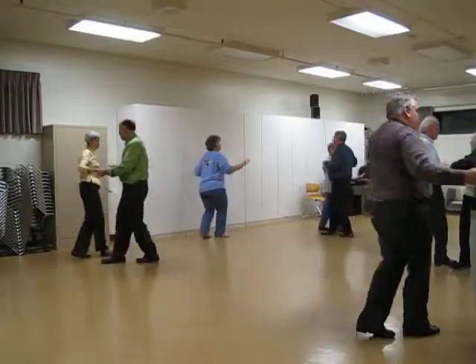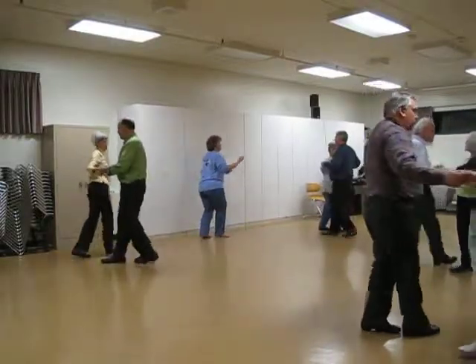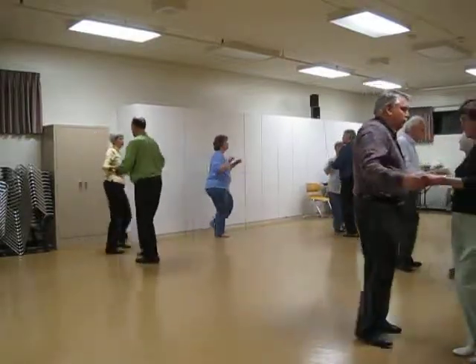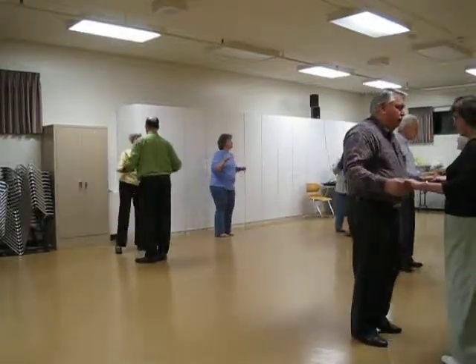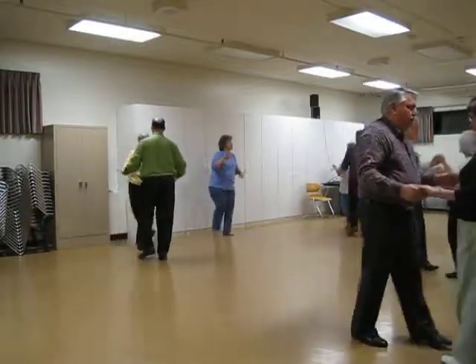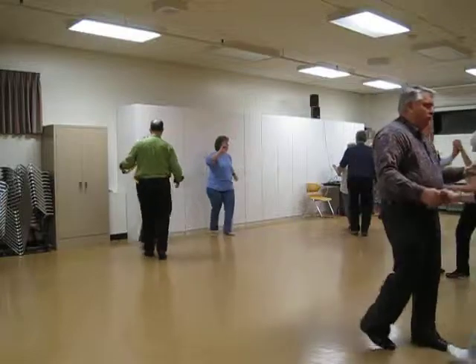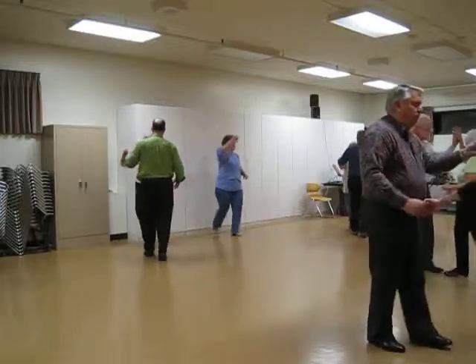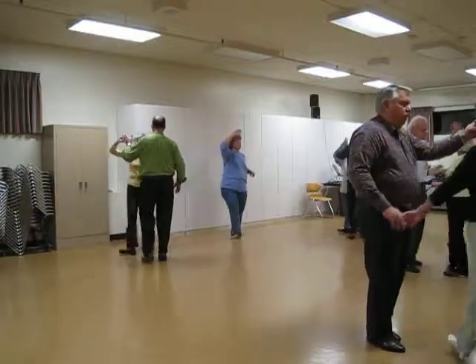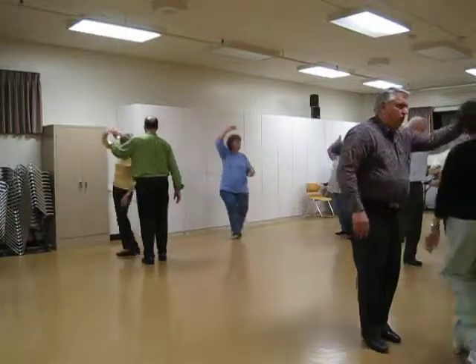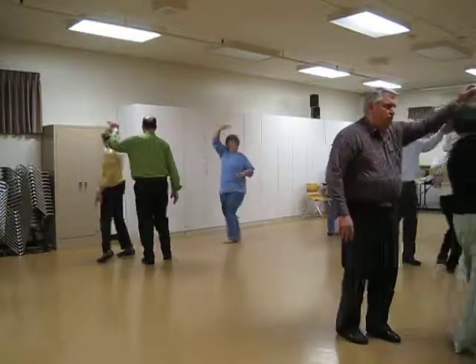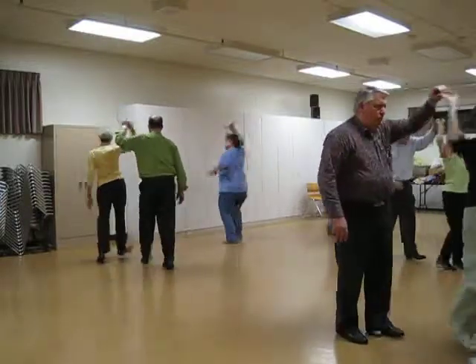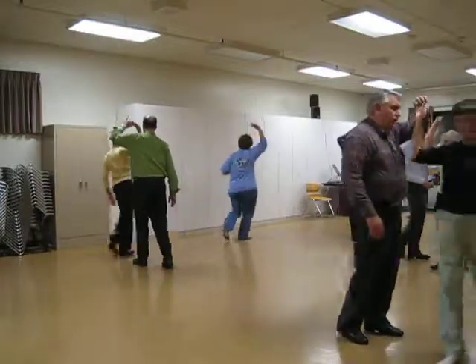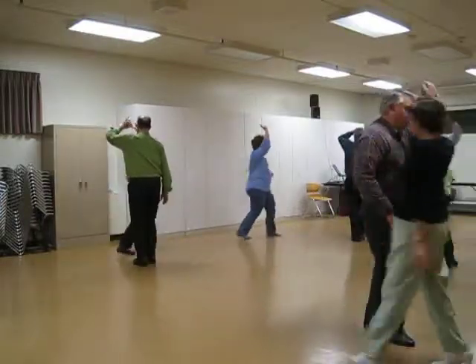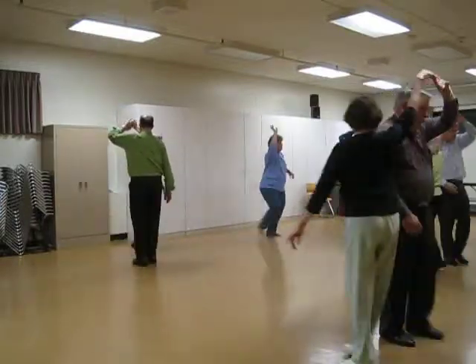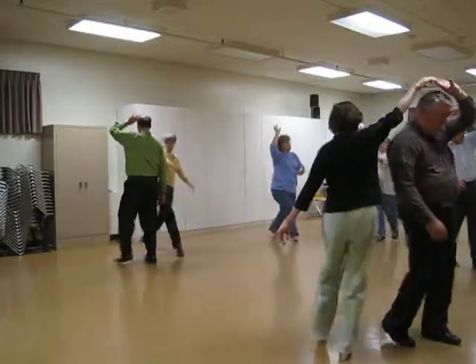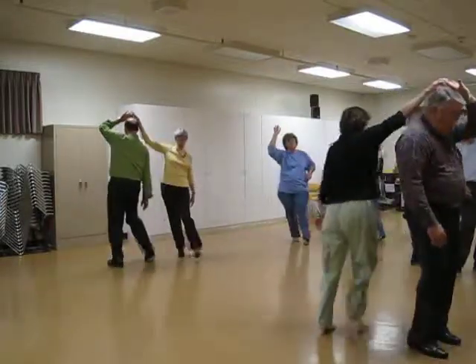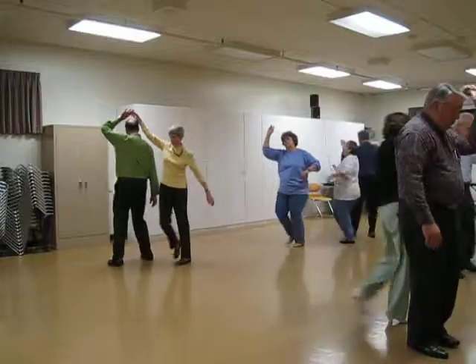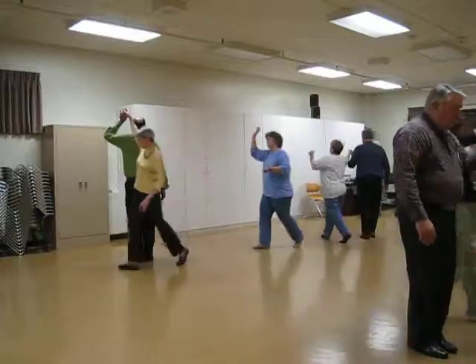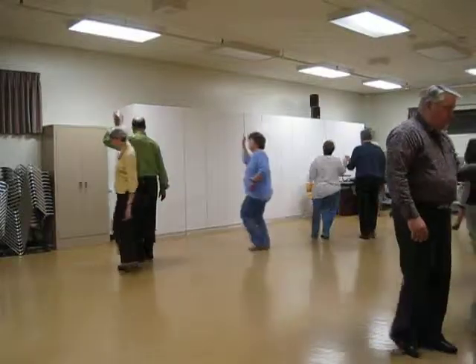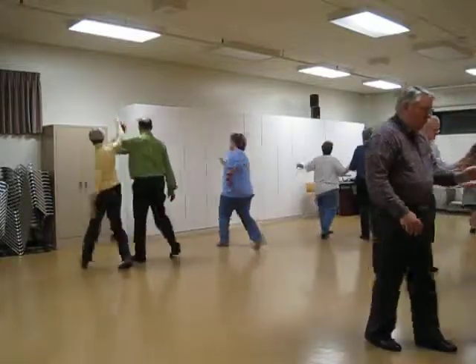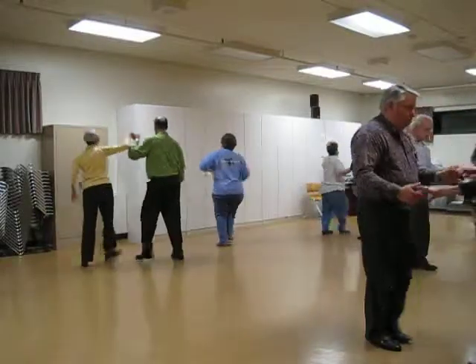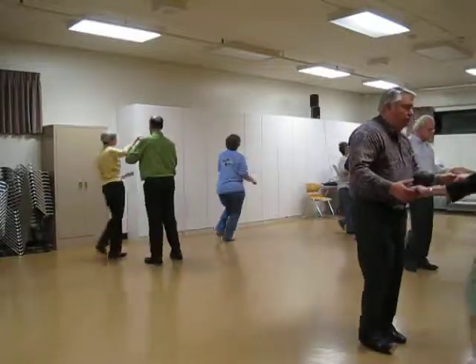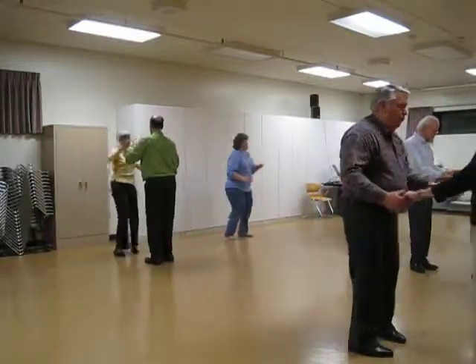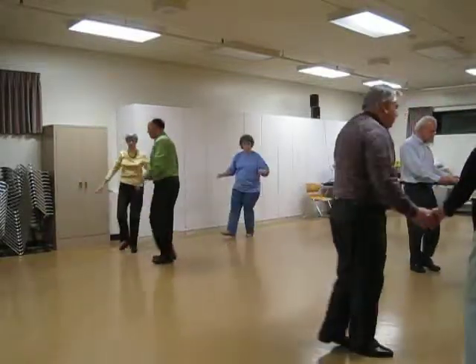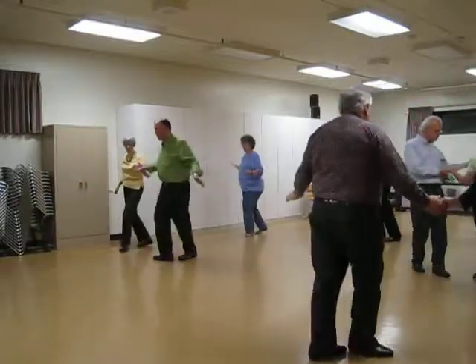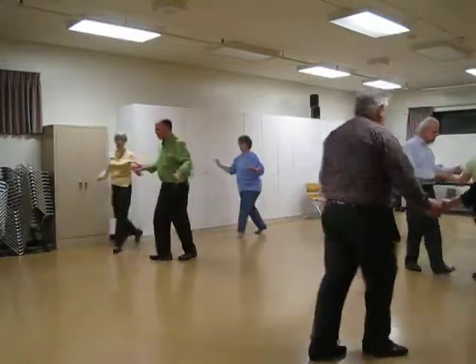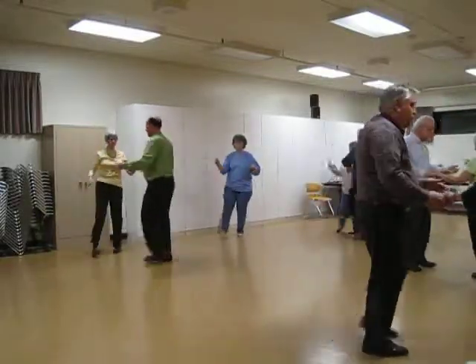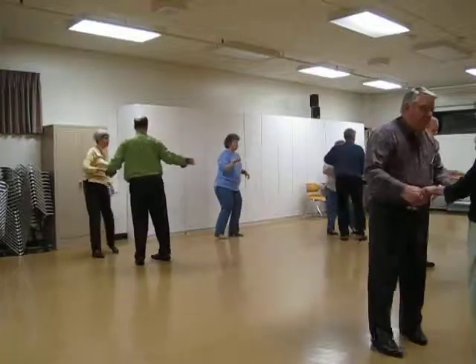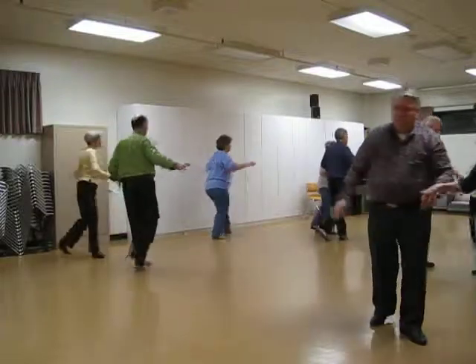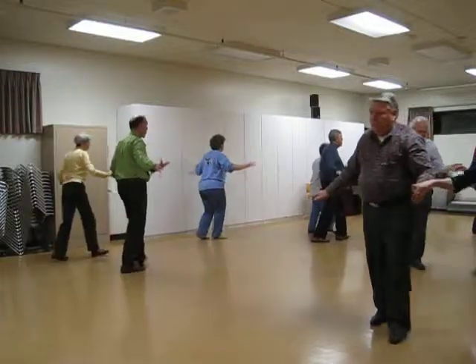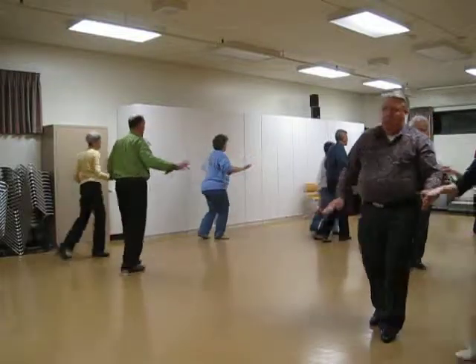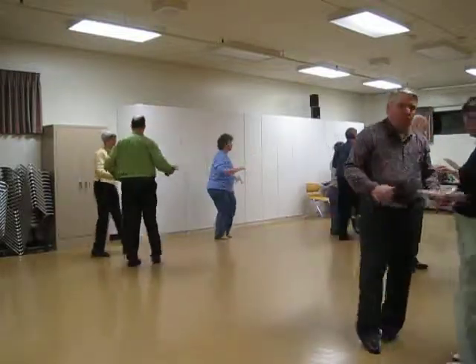A la mana to a lariat, one around — one, two, three — and hand to hand, twice. A chase step.